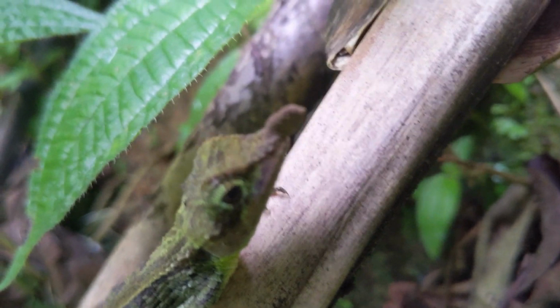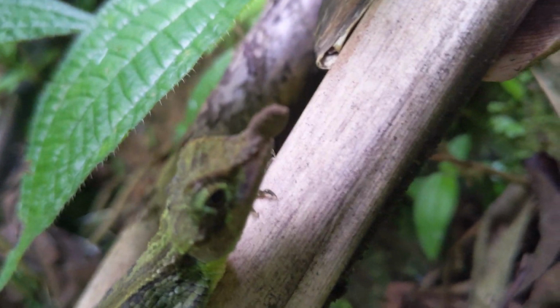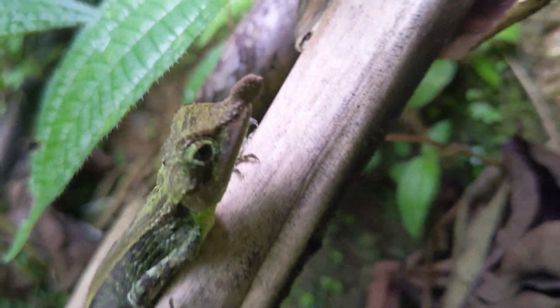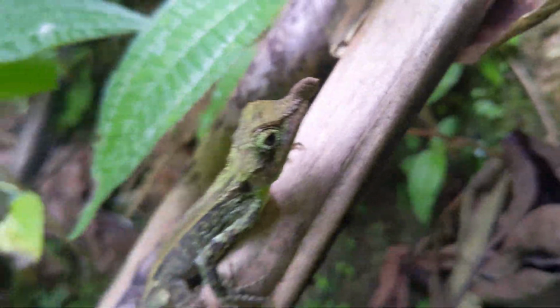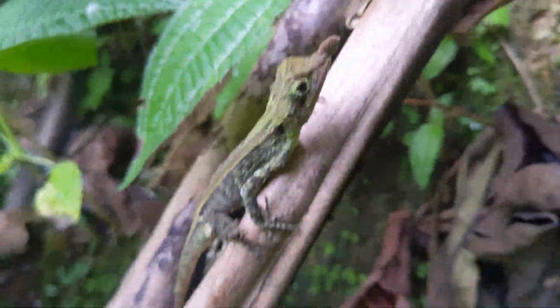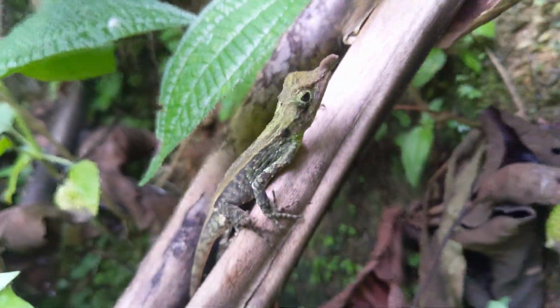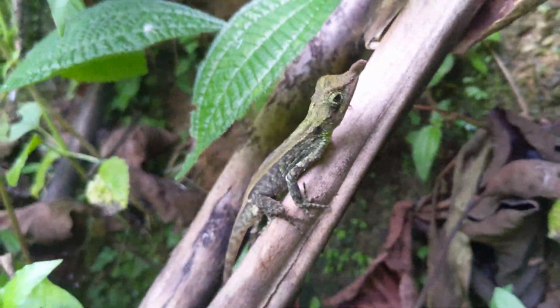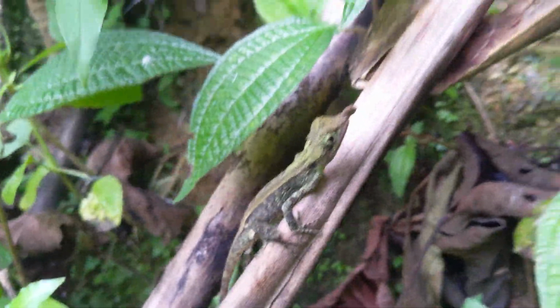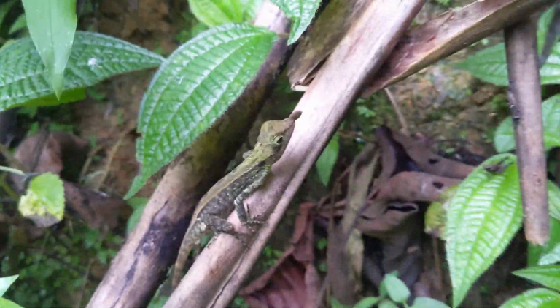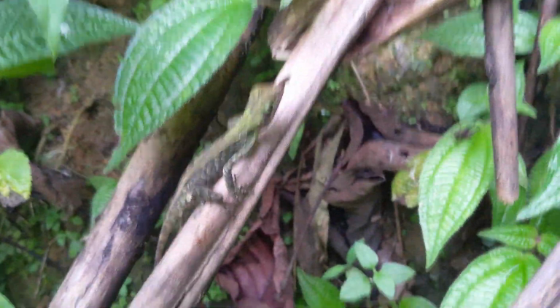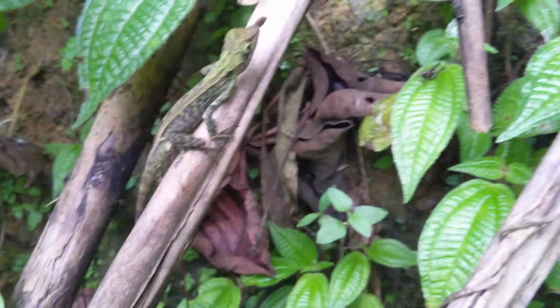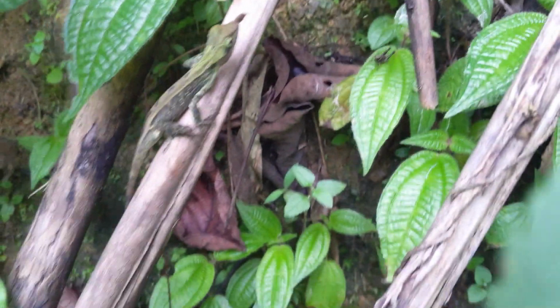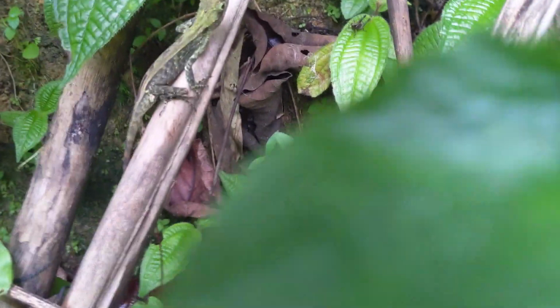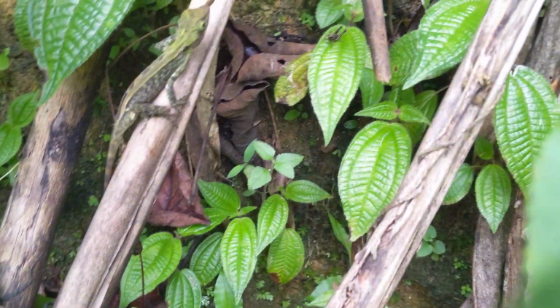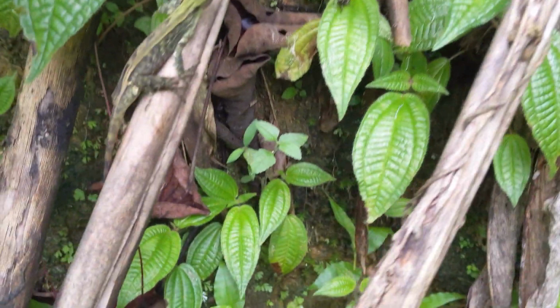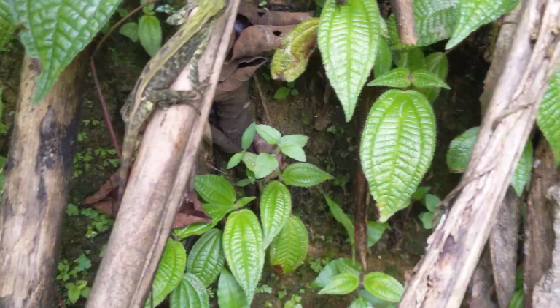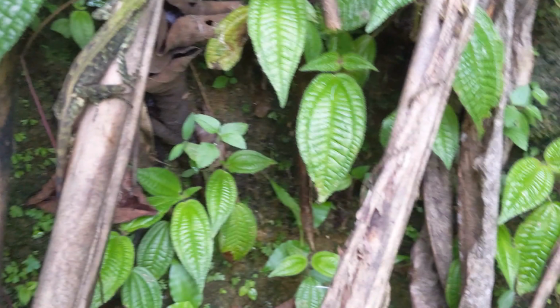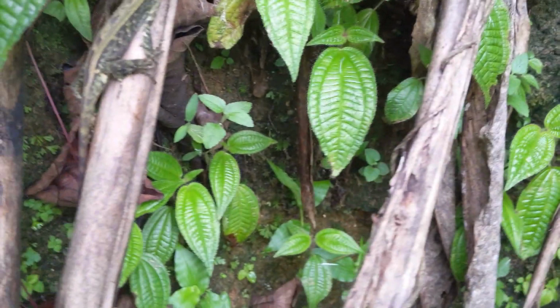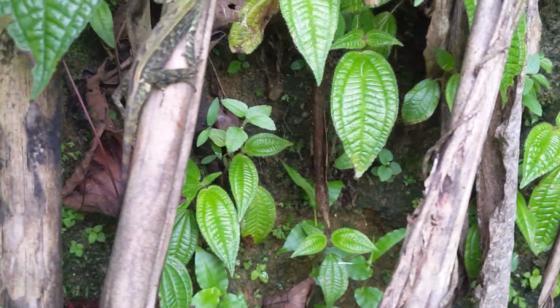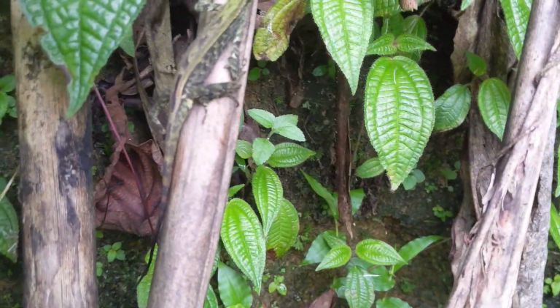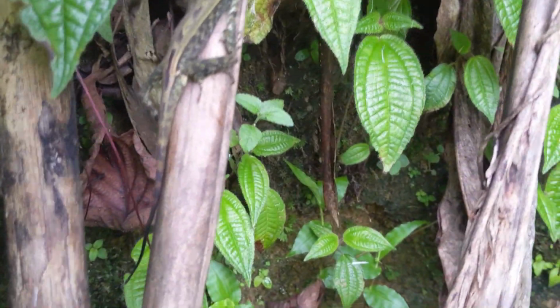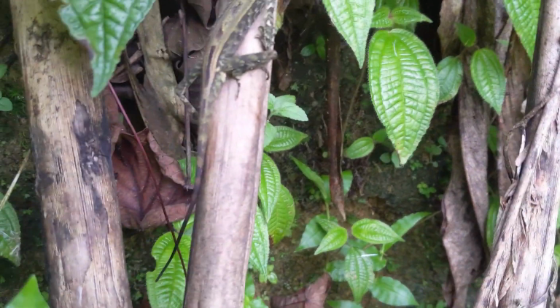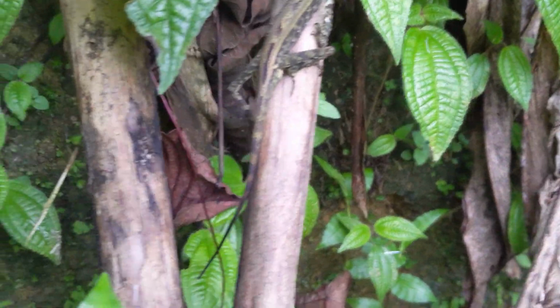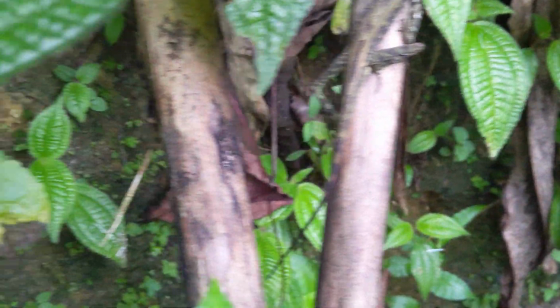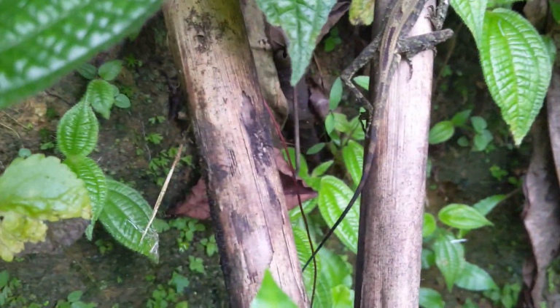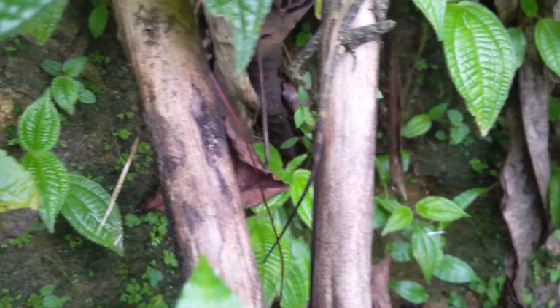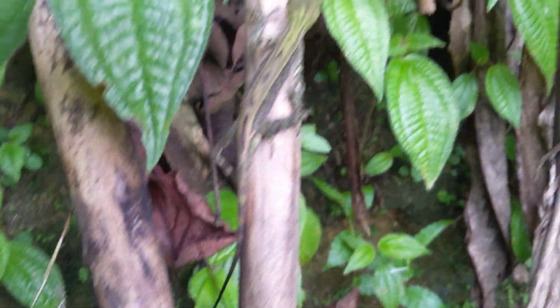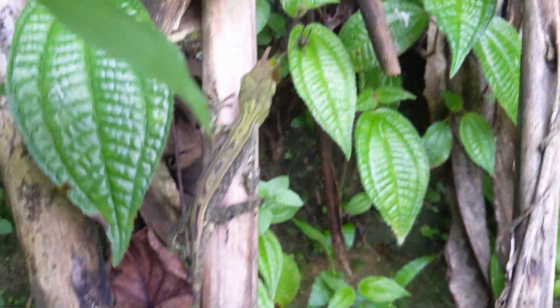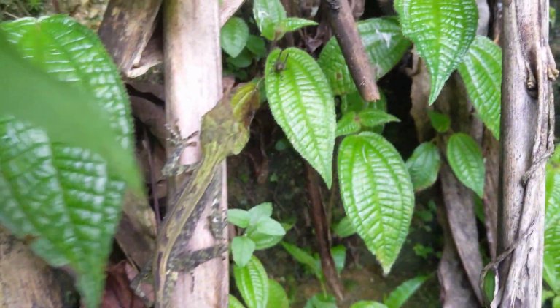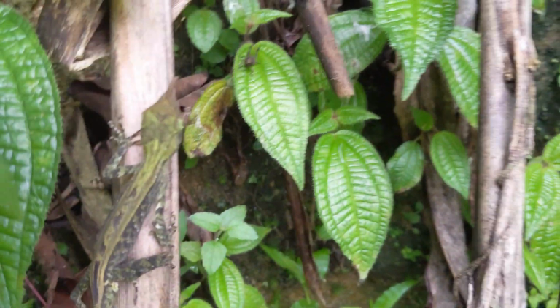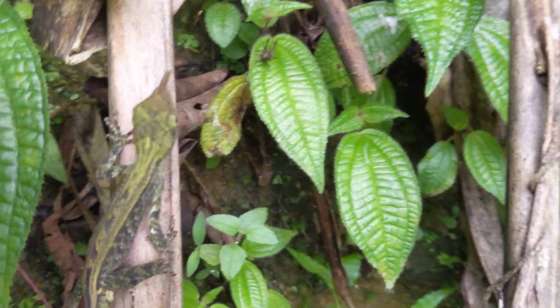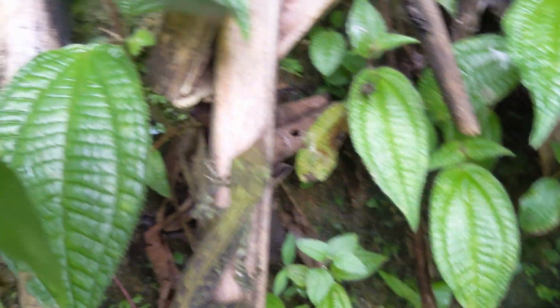Tenant's leaf-nosed lizards are sit-and-wait ambush predators that feed on insects, caterpillars, and earthworms. Although they most often feed while in trees, they will occasionally jump to the ground in pursuit of prey.